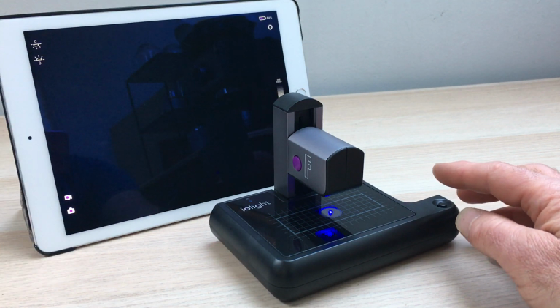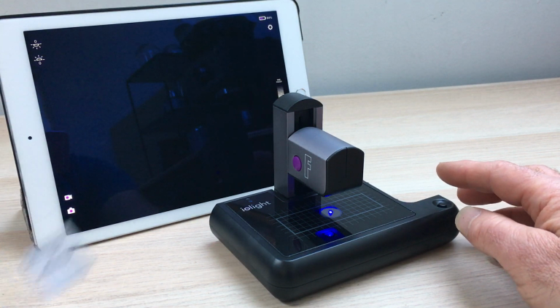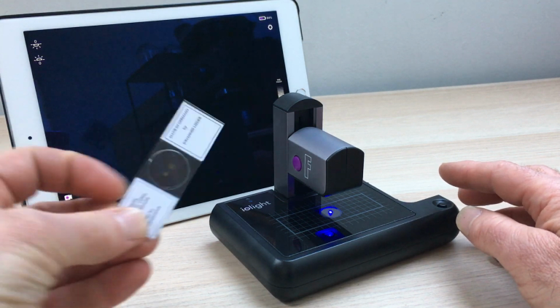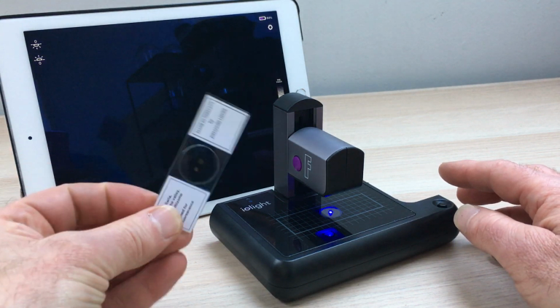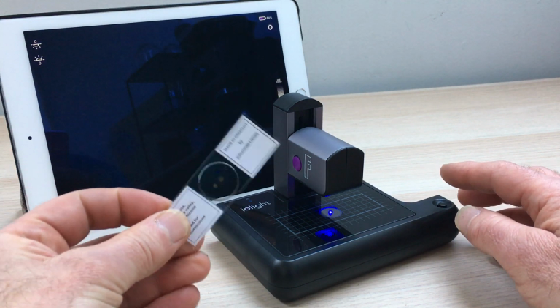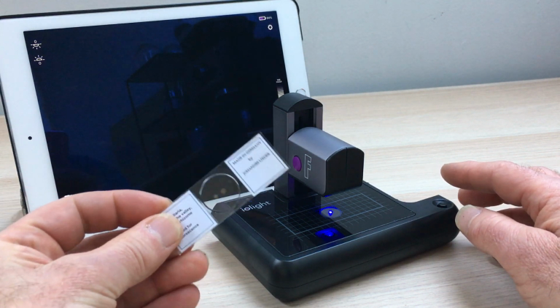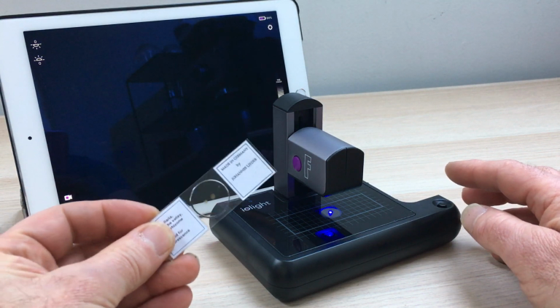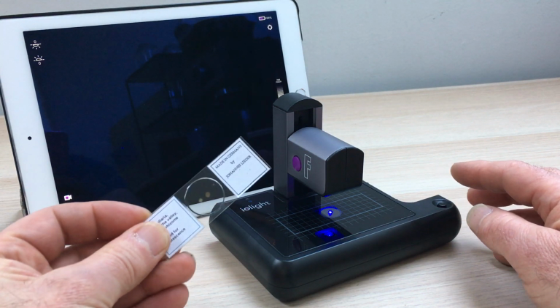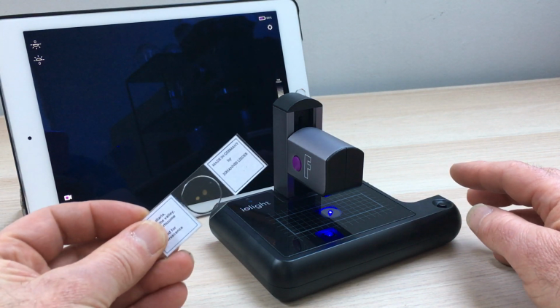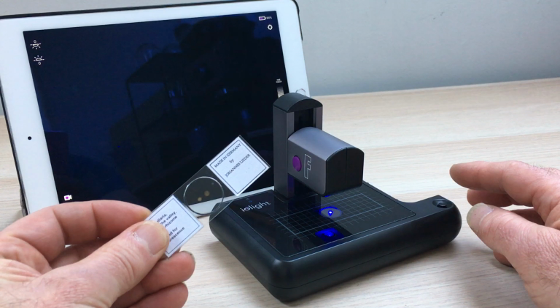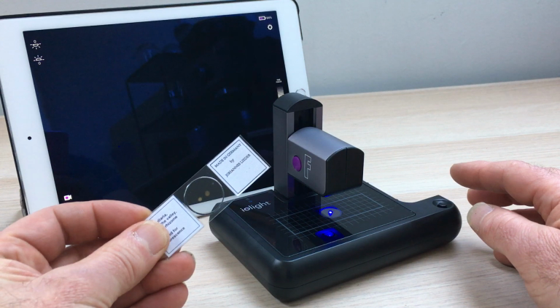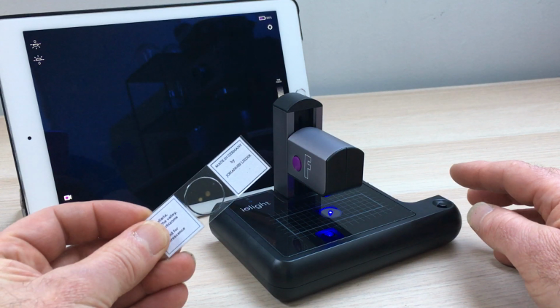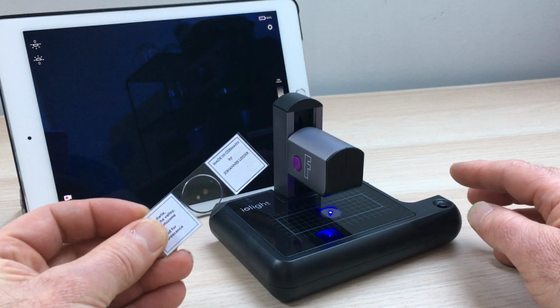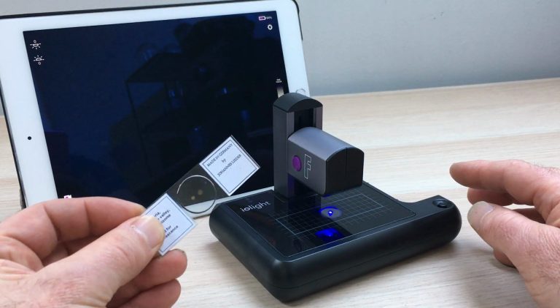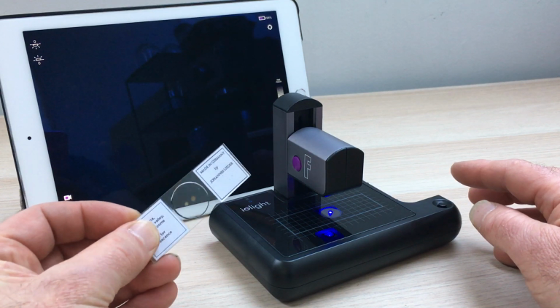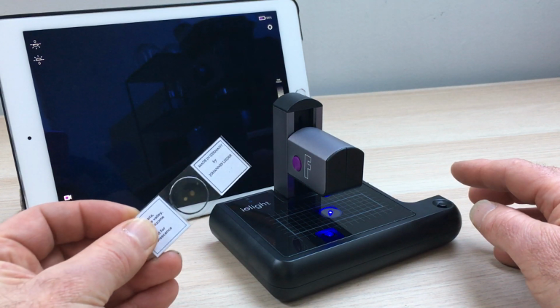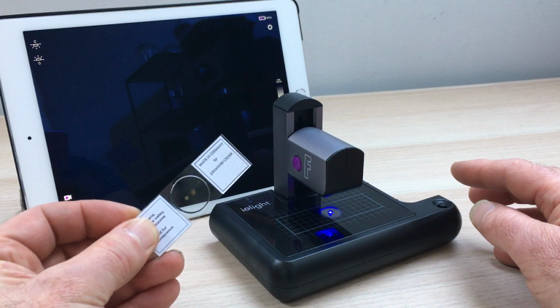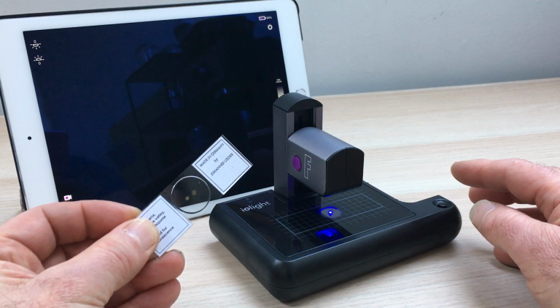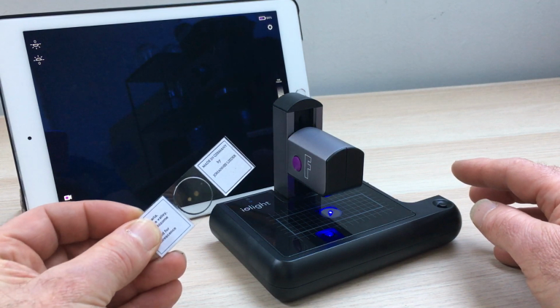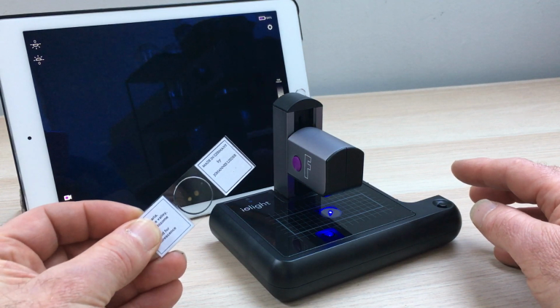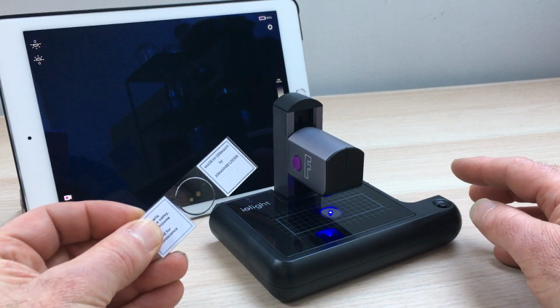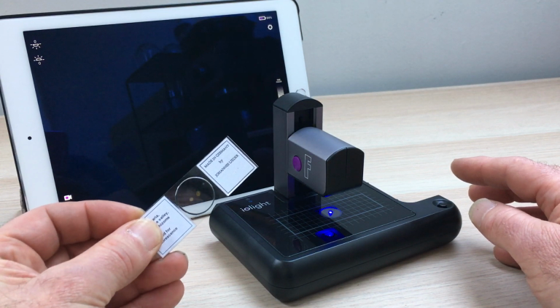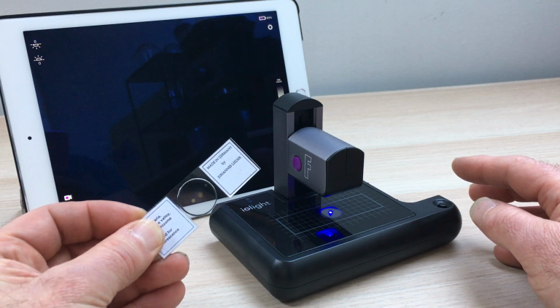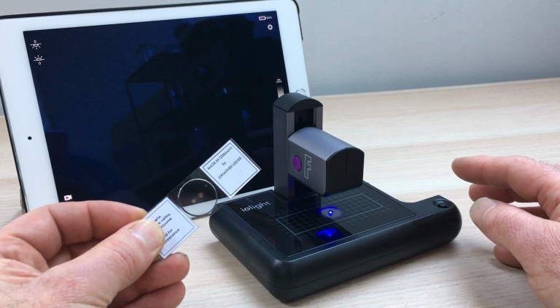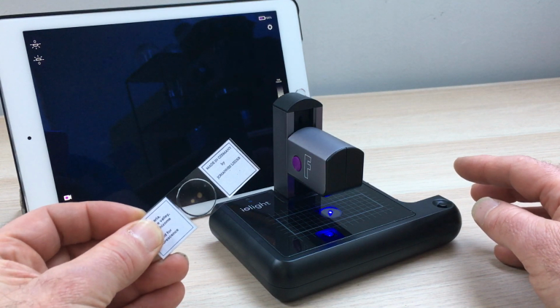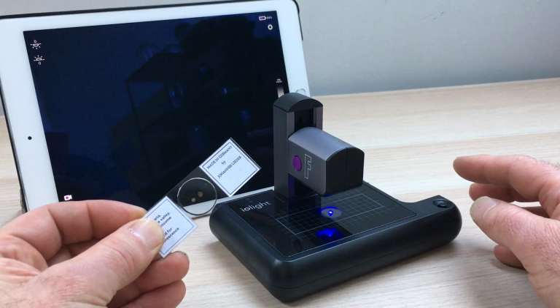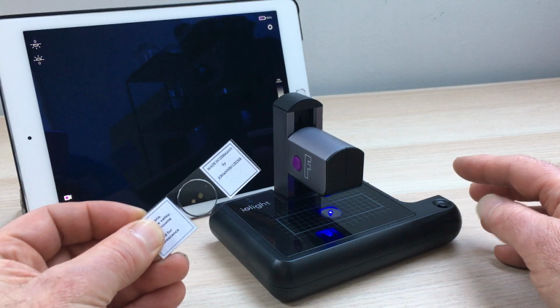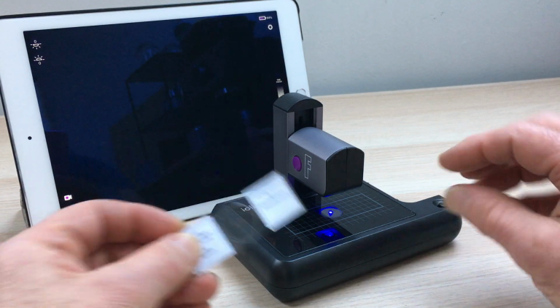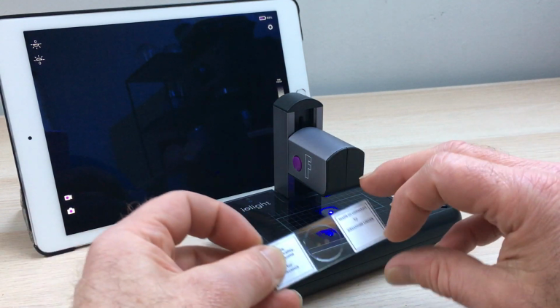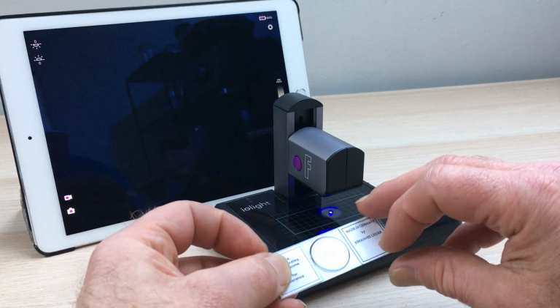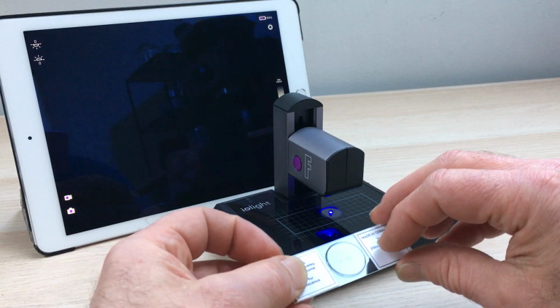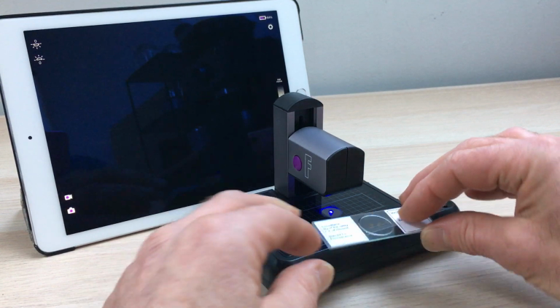The sample we're going to look at today is a cross-section of a plant stem, and it's been stained with three different fluorescence dyes.